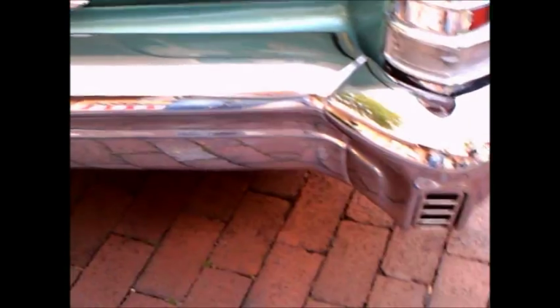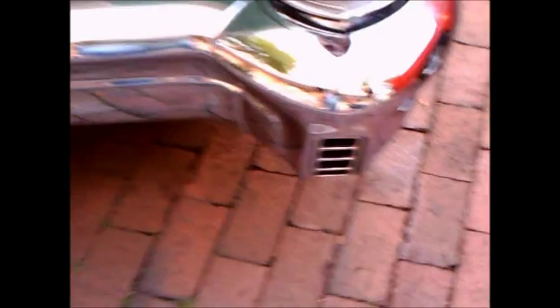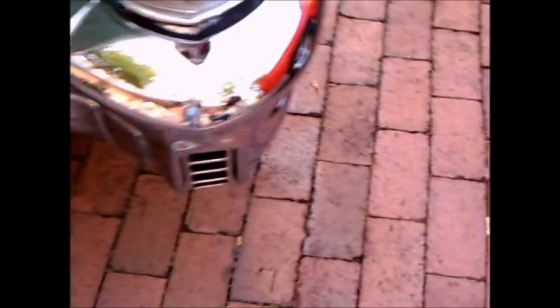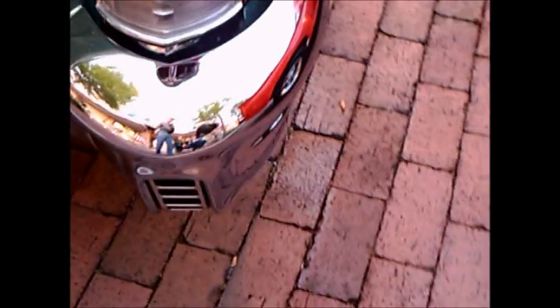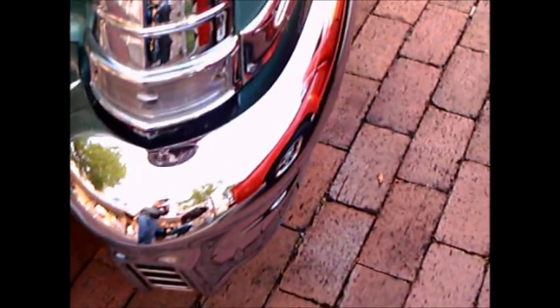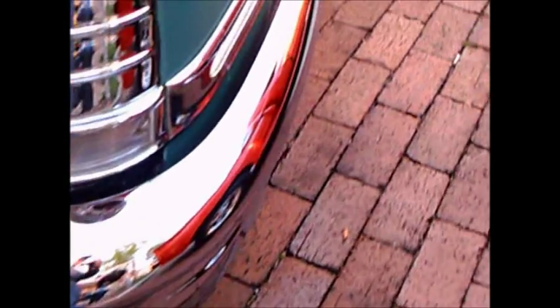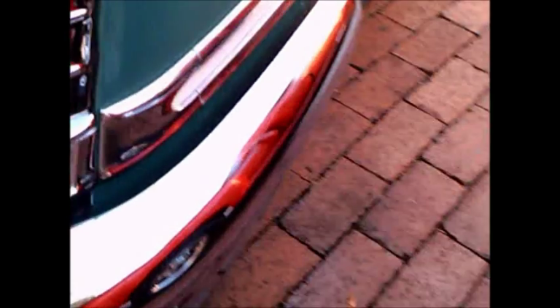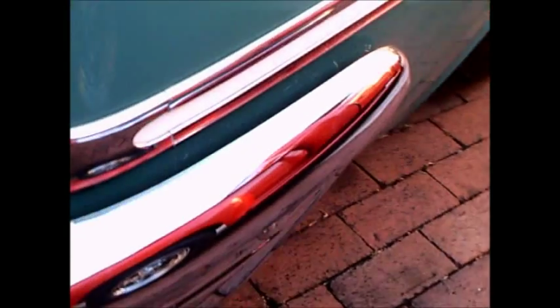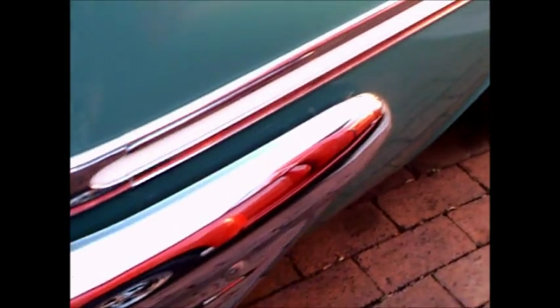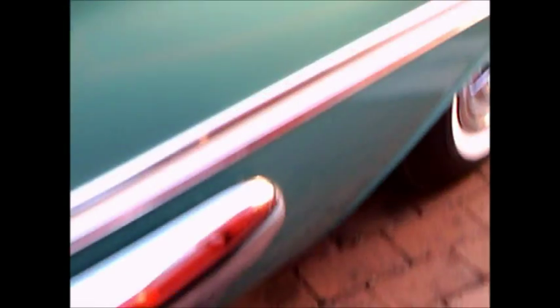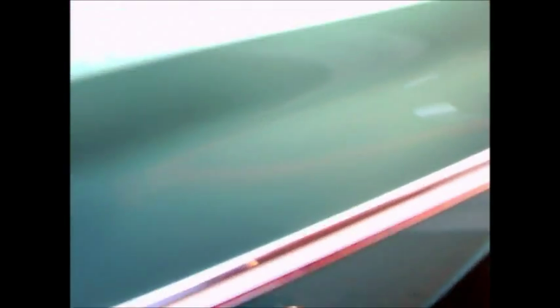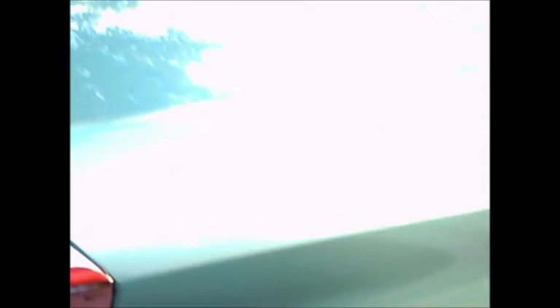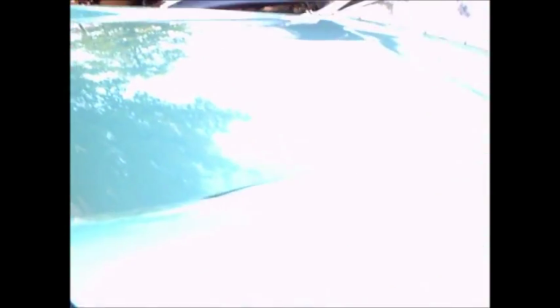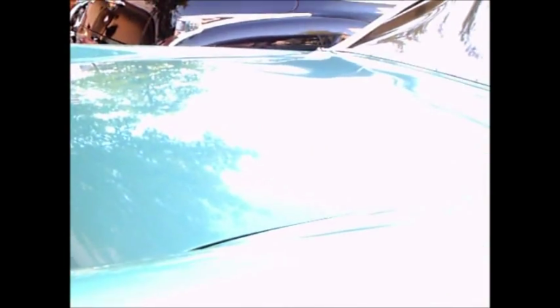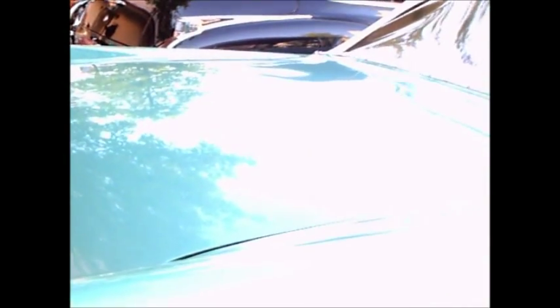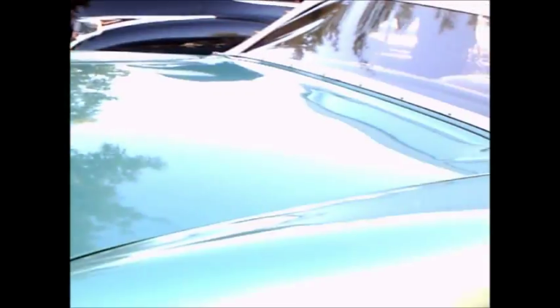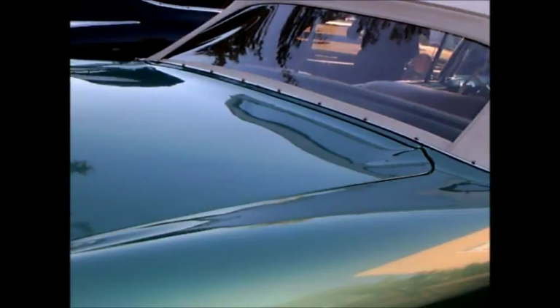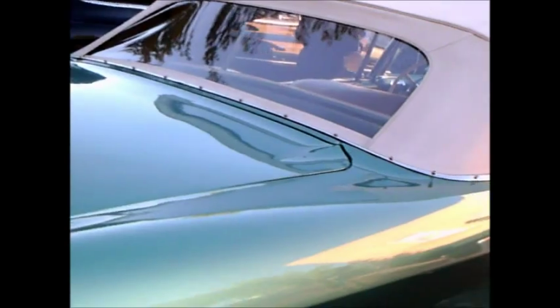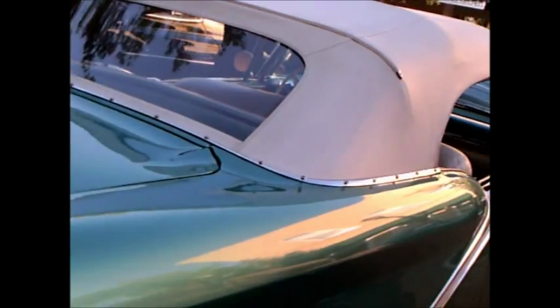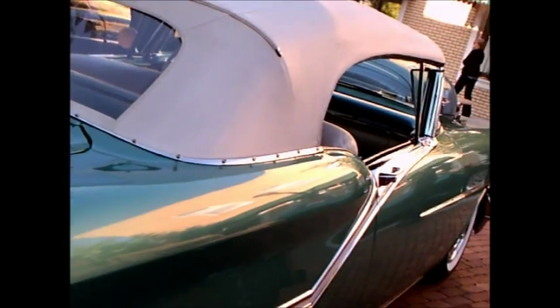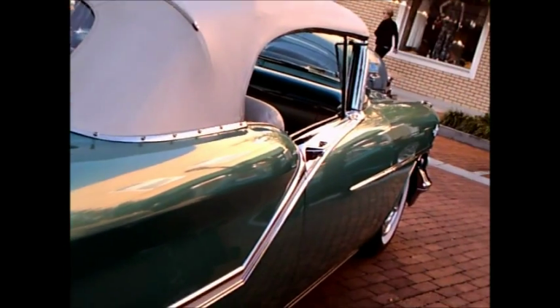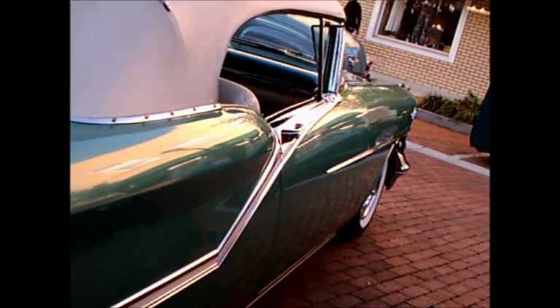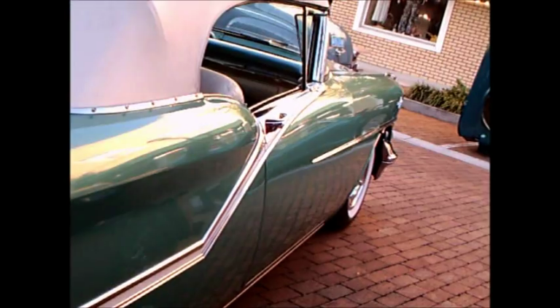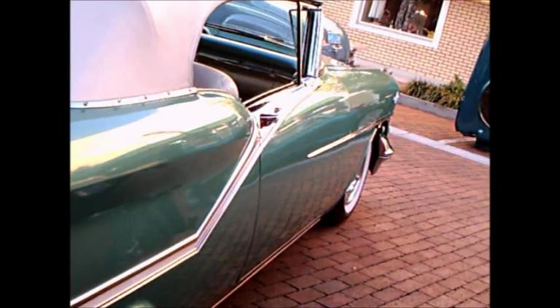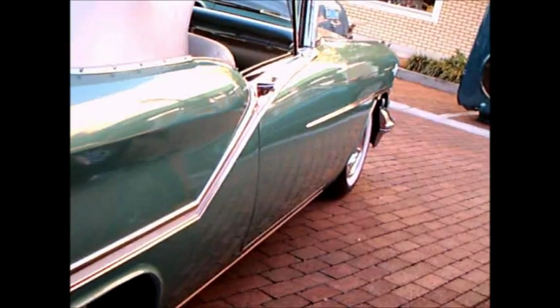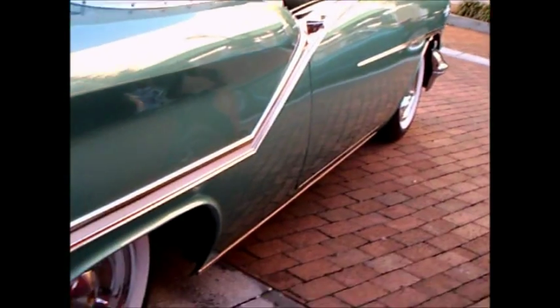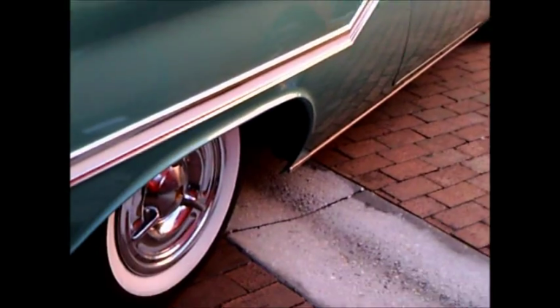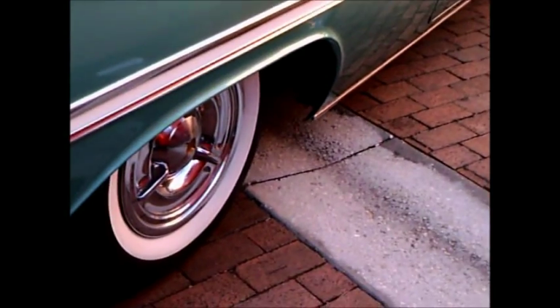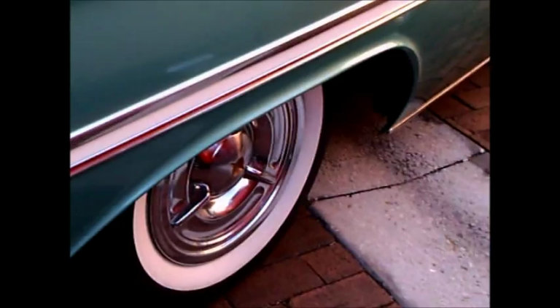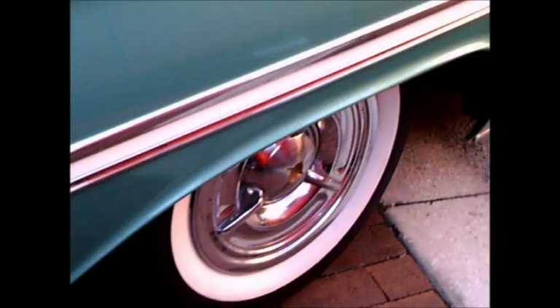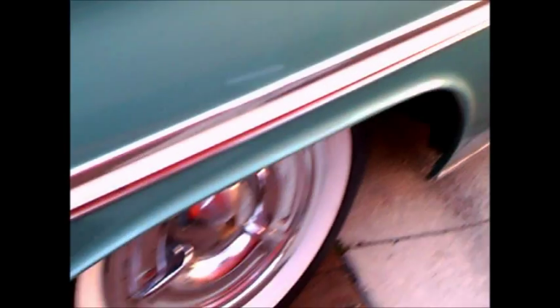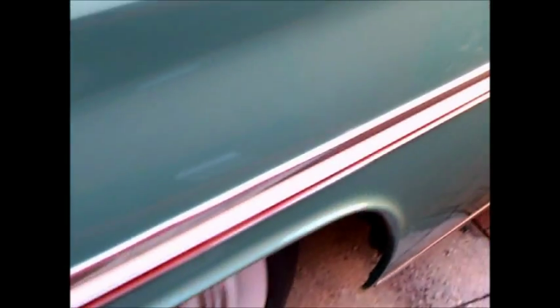These bumpers were massive — they weighed a lot. A friend who had one of this vintage said the bumpers were gargantuan.